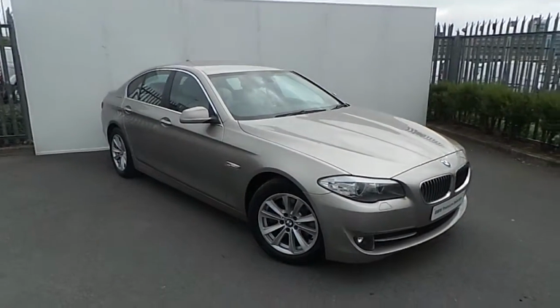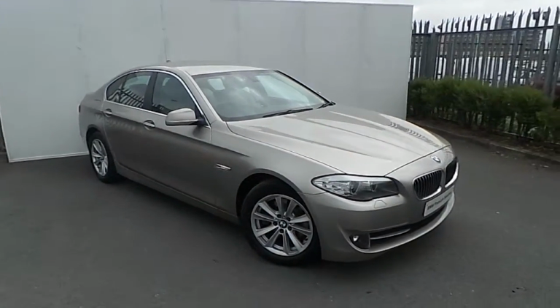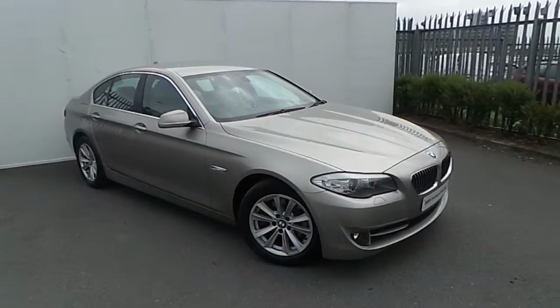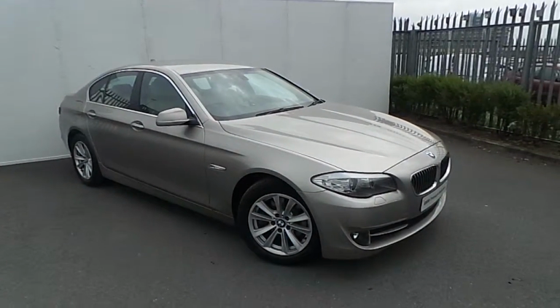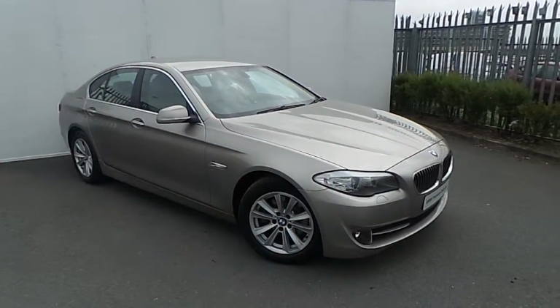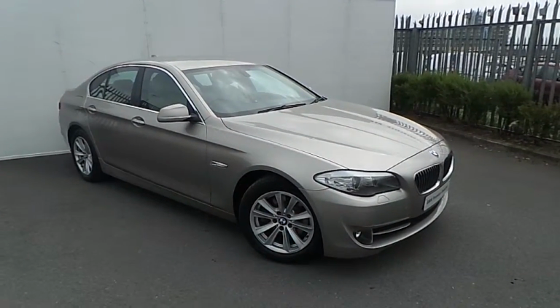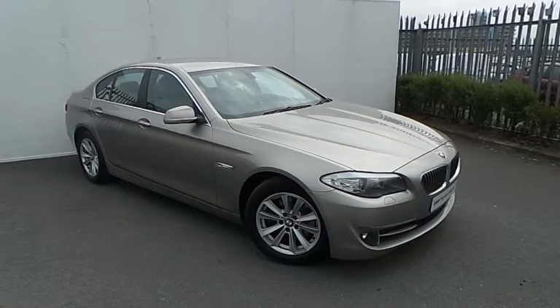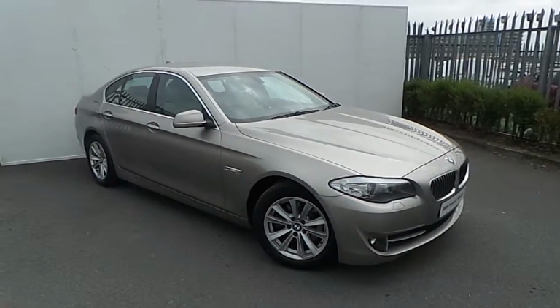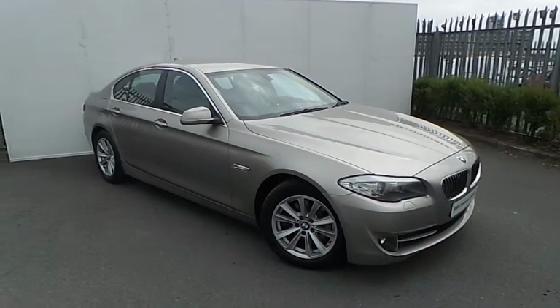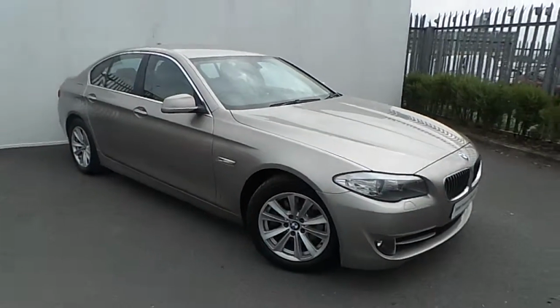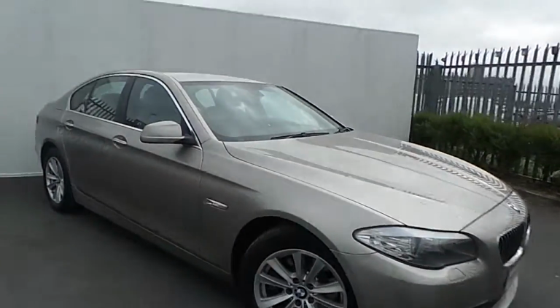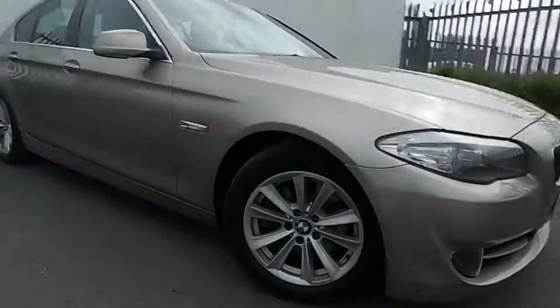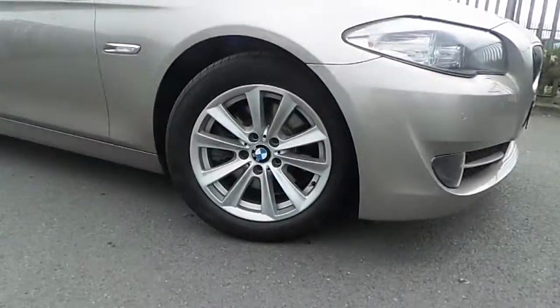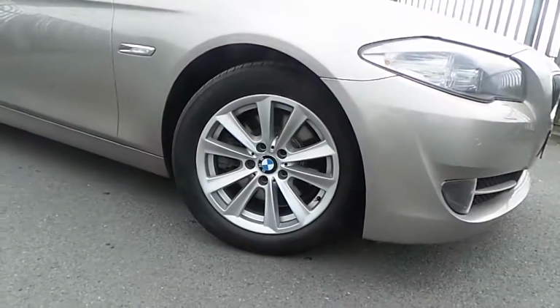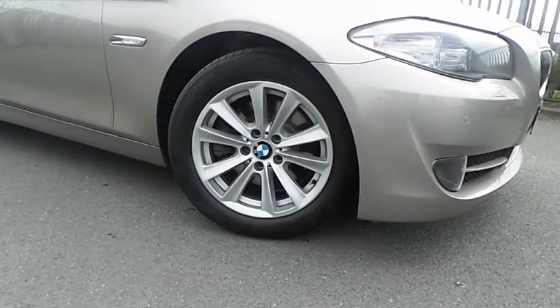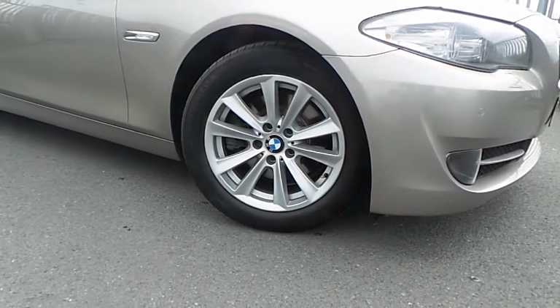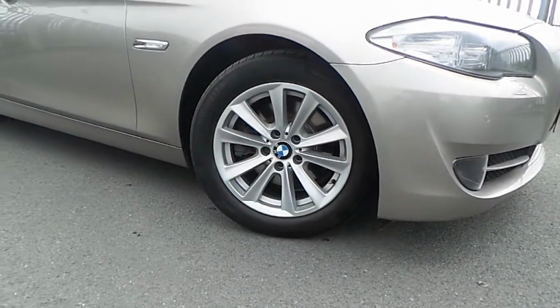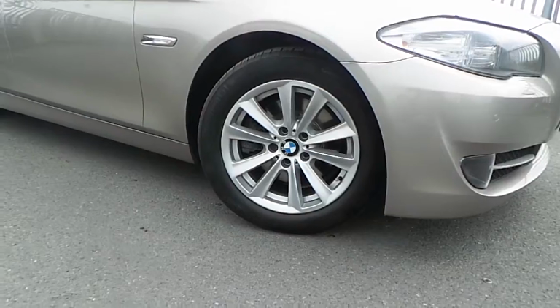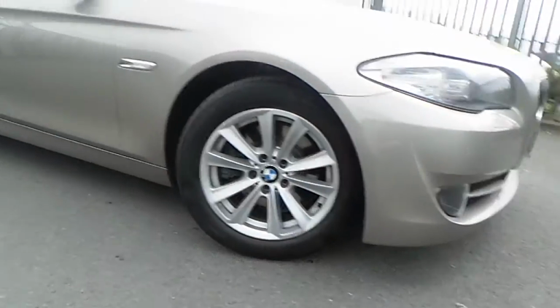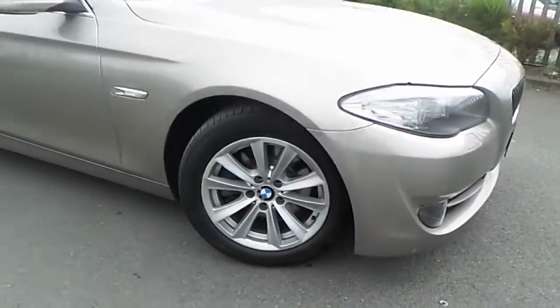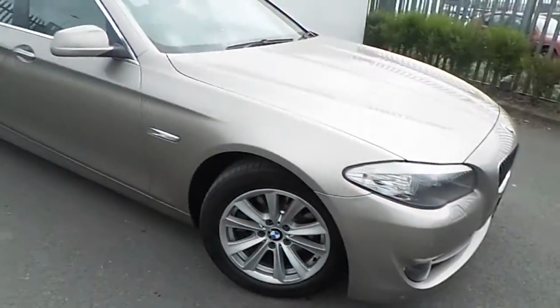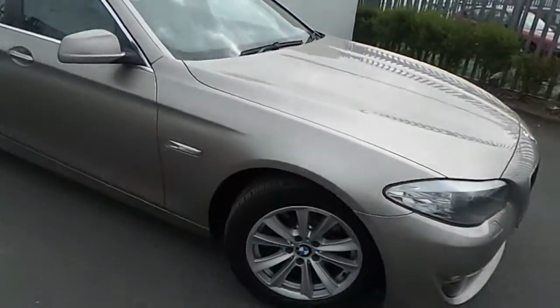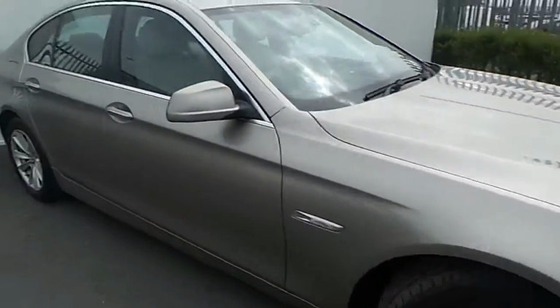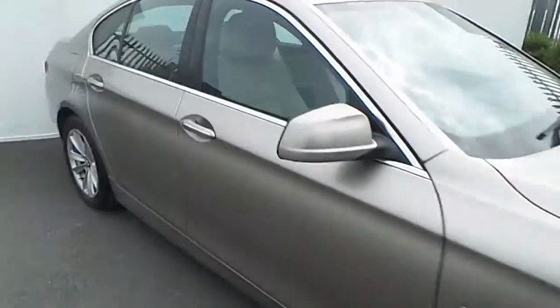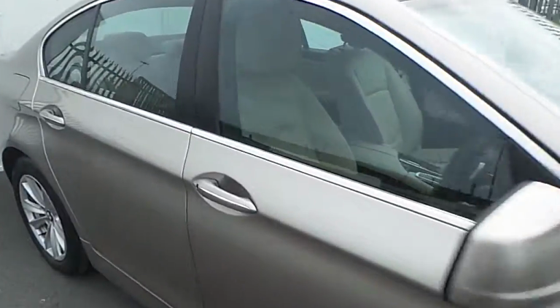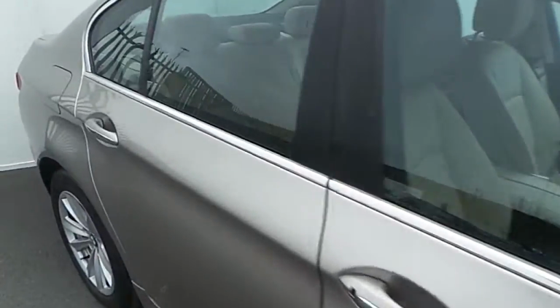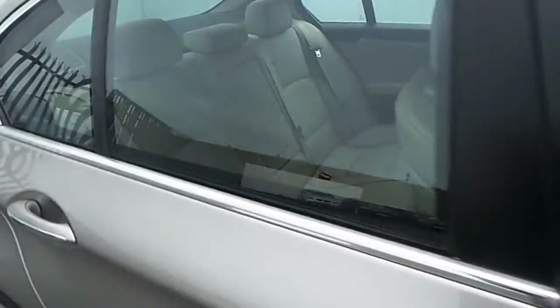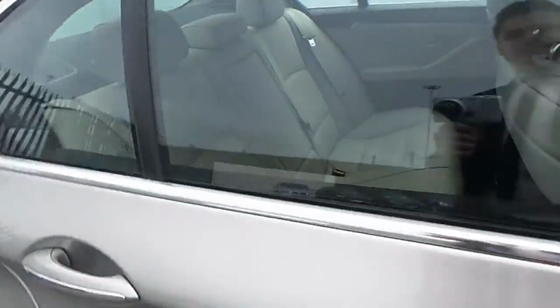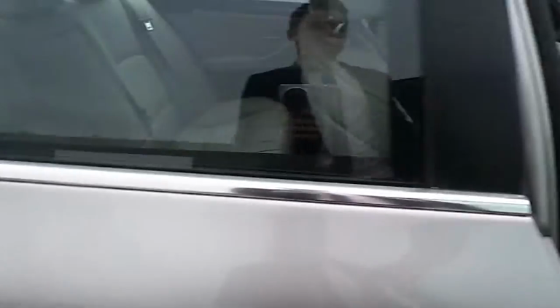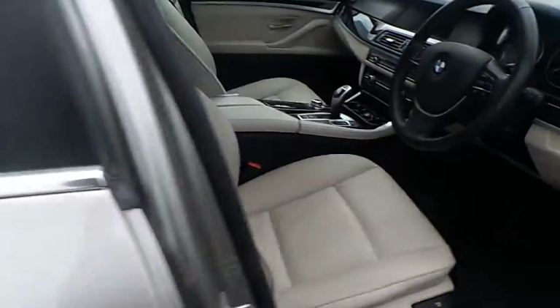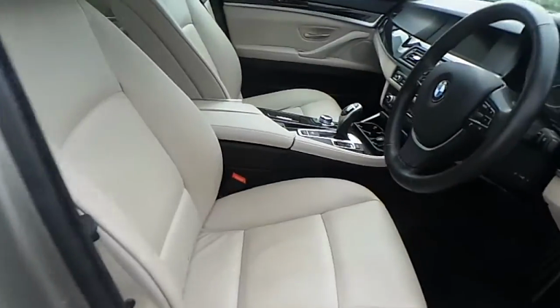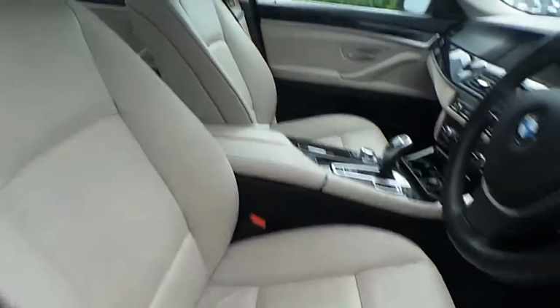The 520D SE finished in cashmere silver. It comes with these stylish 17-inch multi-spoke alloy wheels, and on the inside has many features such as oyster leather interior,